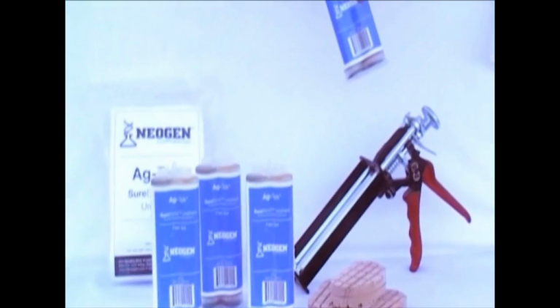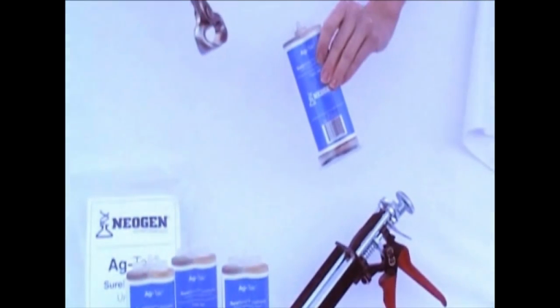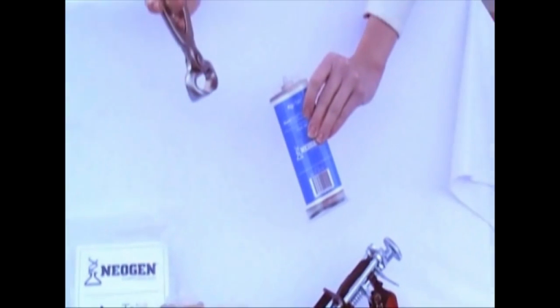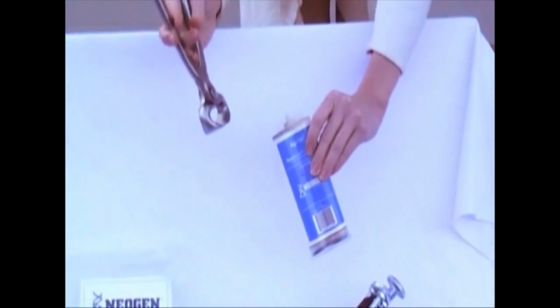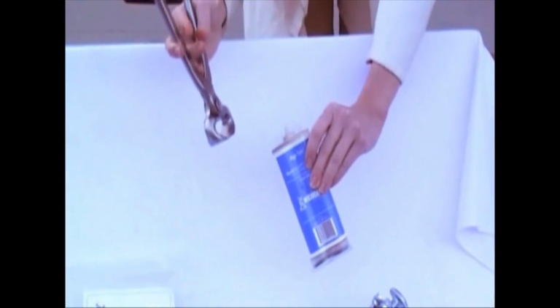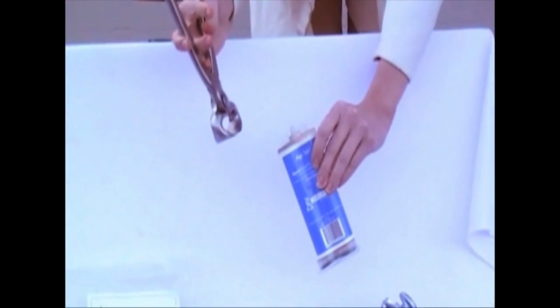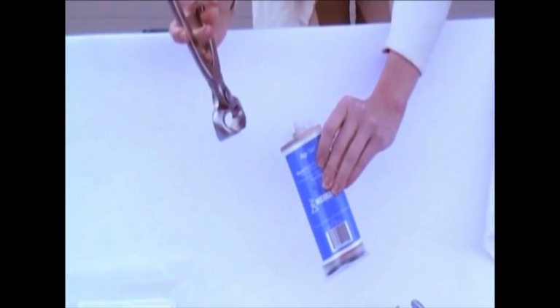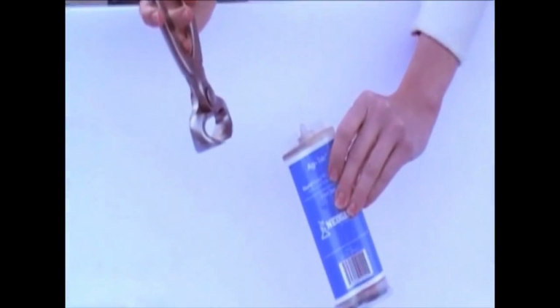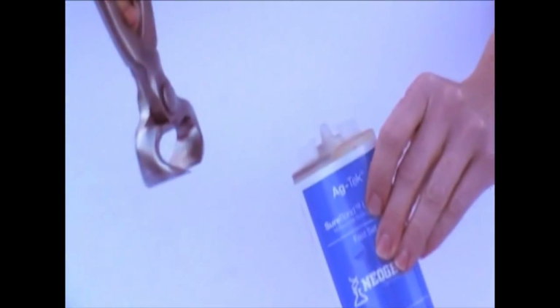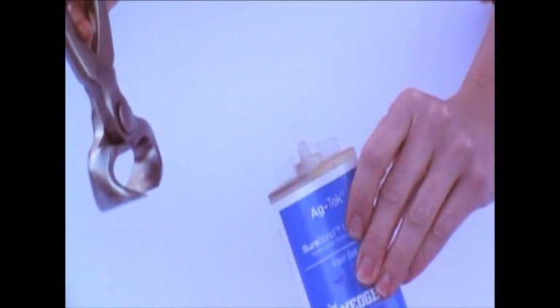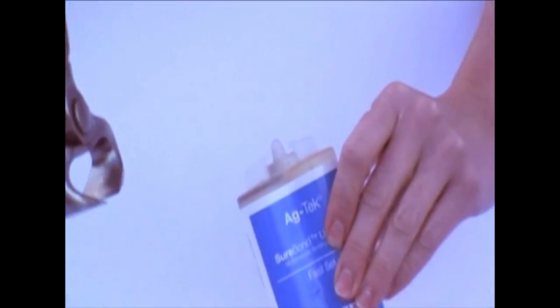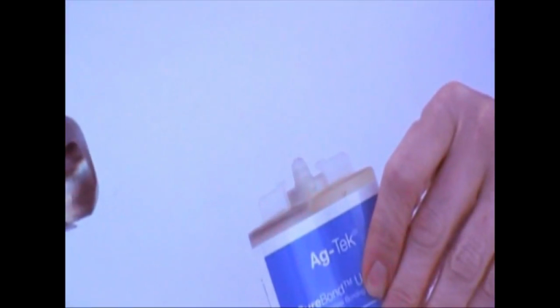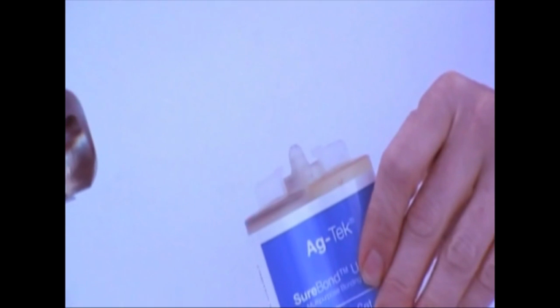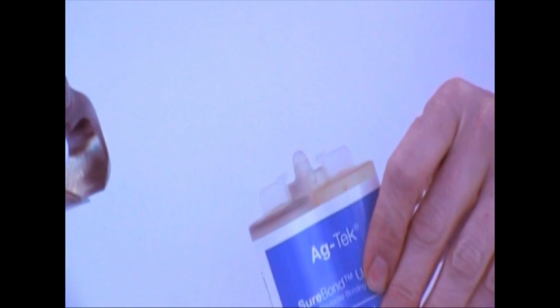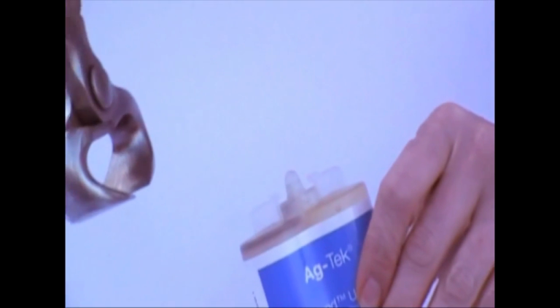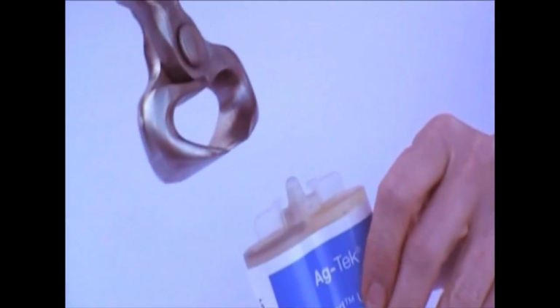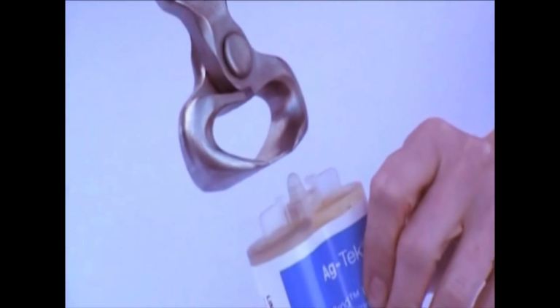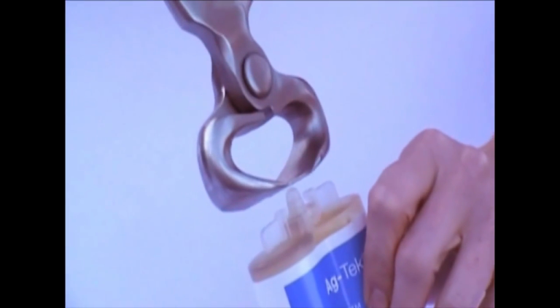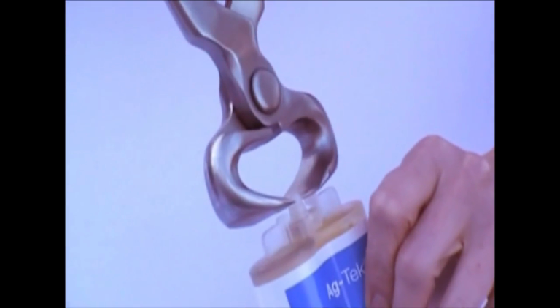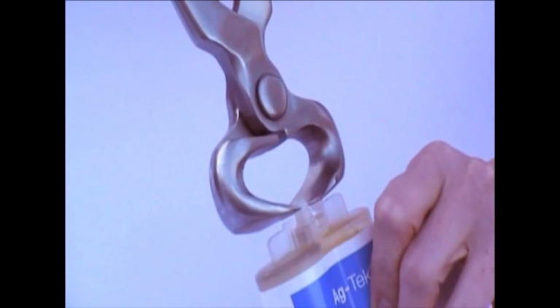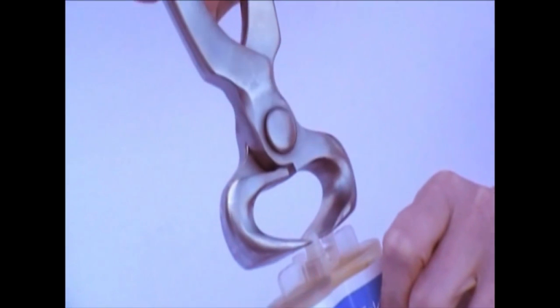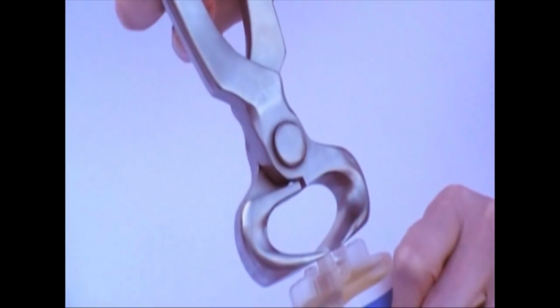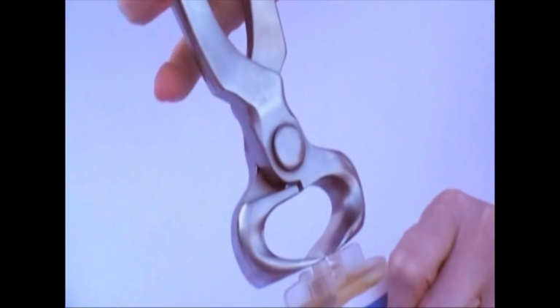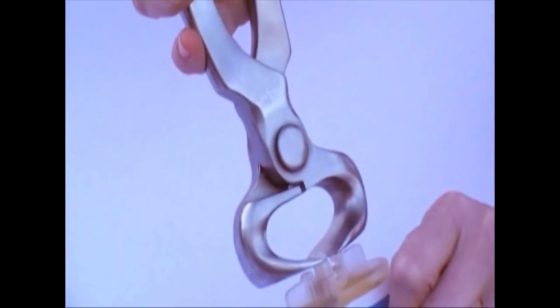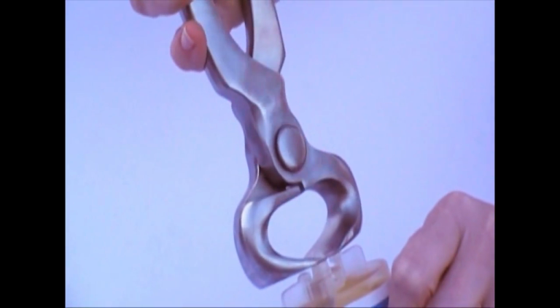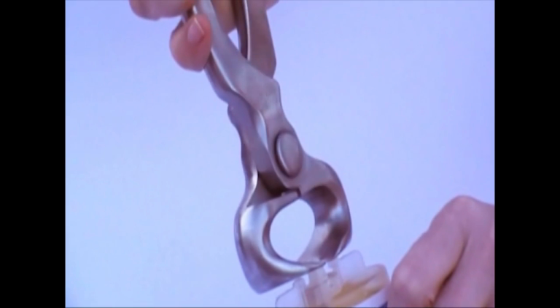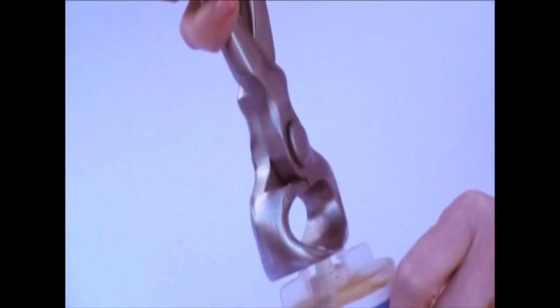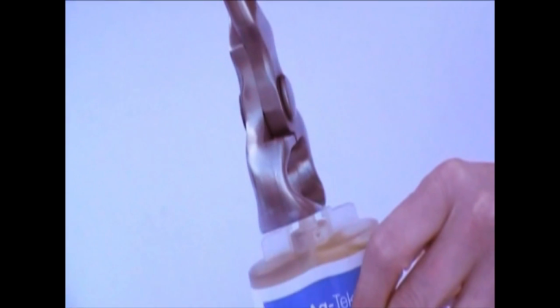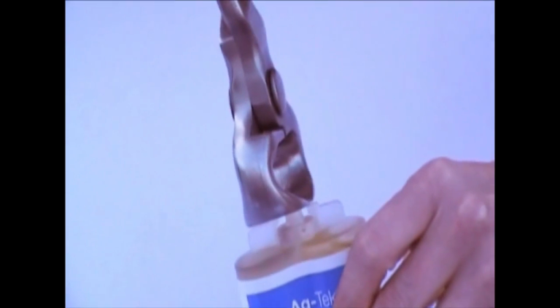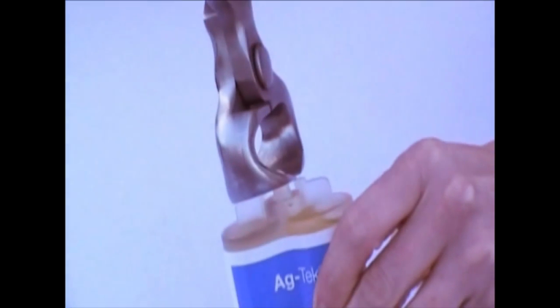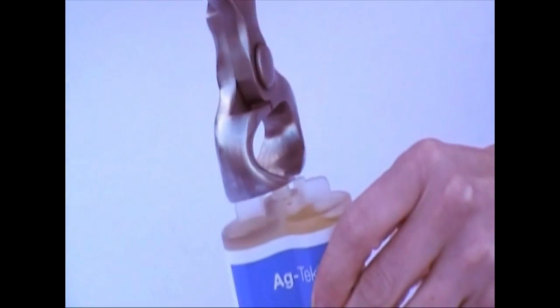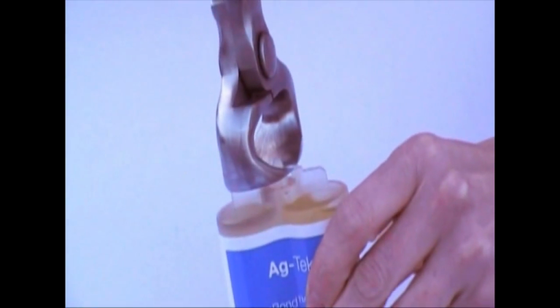Shore Bond urethane adhesive is made up of two separate components that are dispensed from the same opening. To ensure correct dispensing of the product, score the tip, then cut it open with nippers.